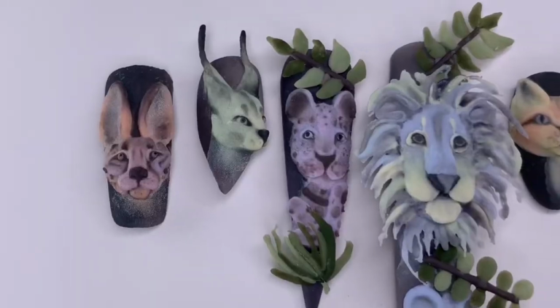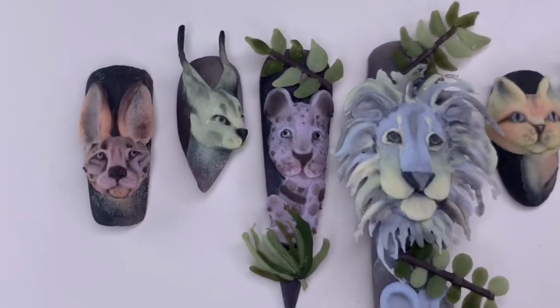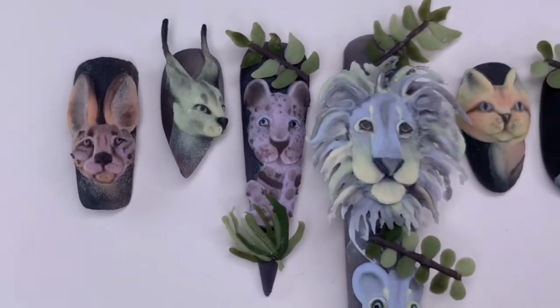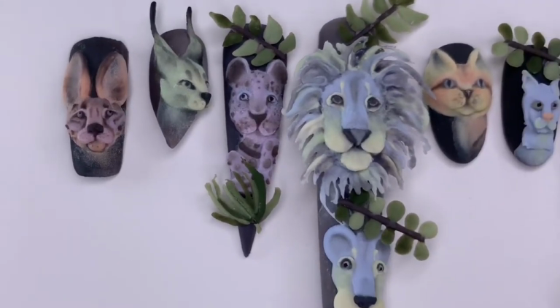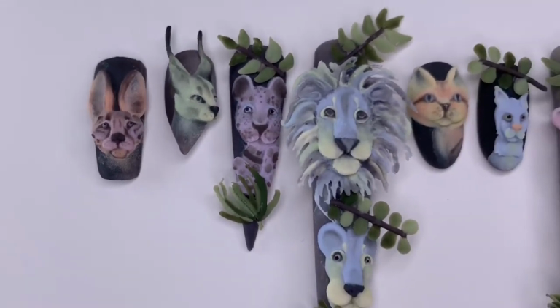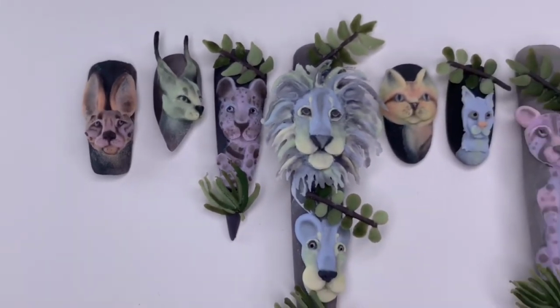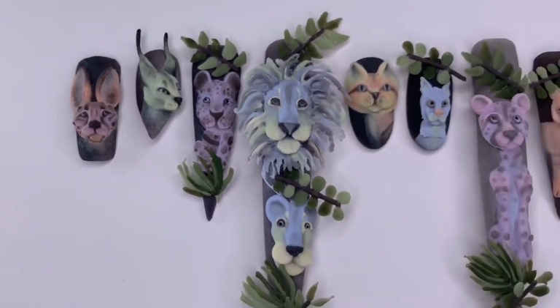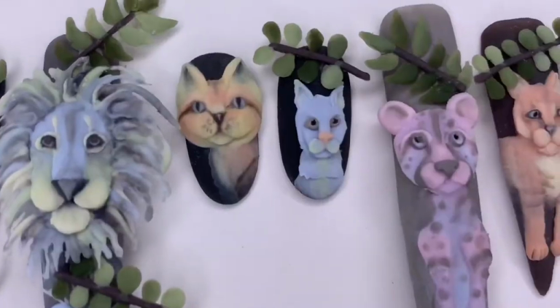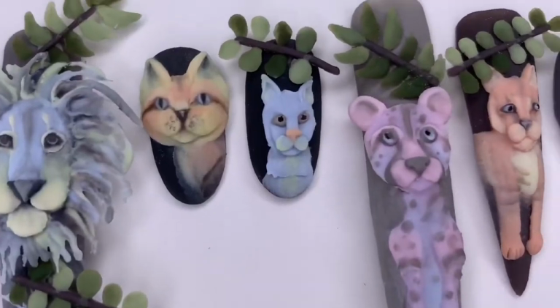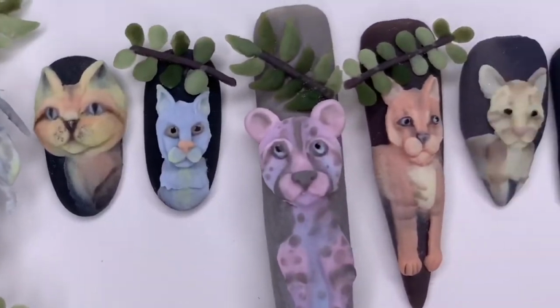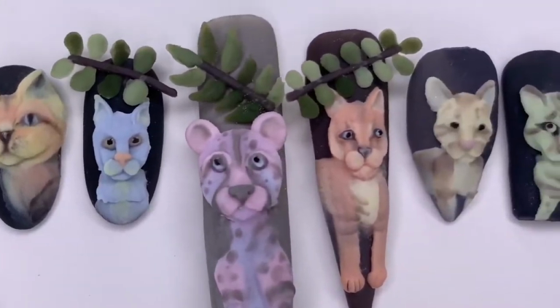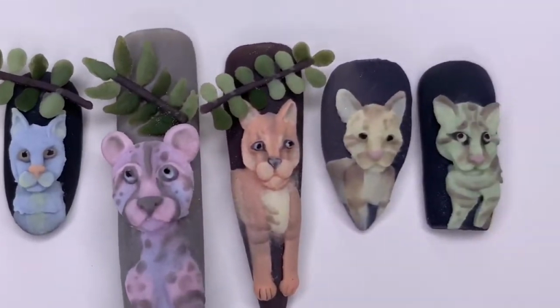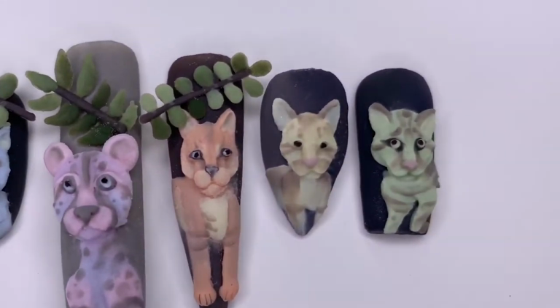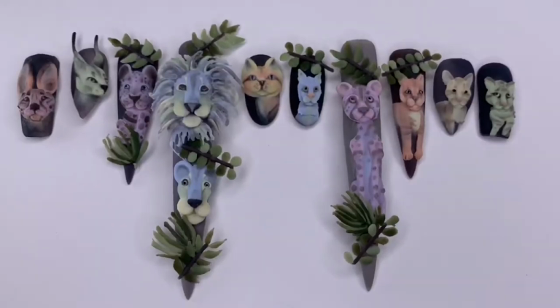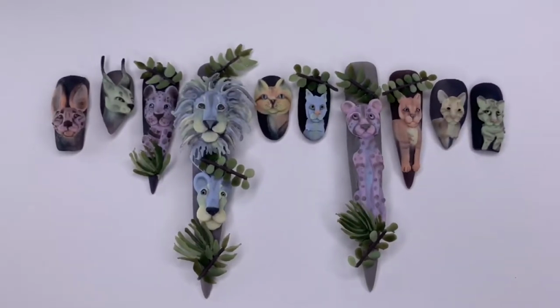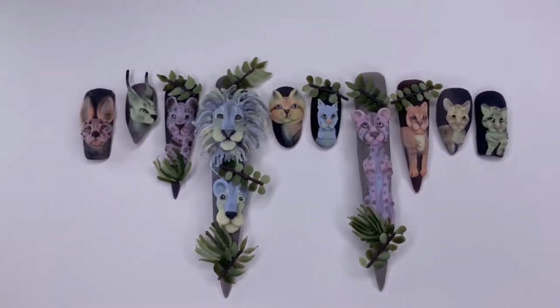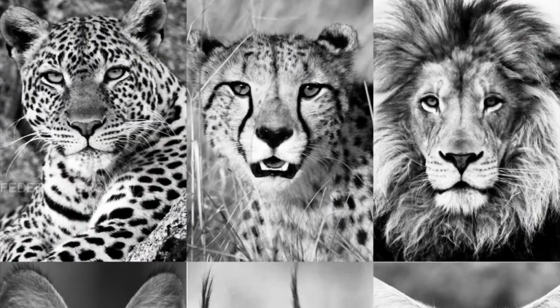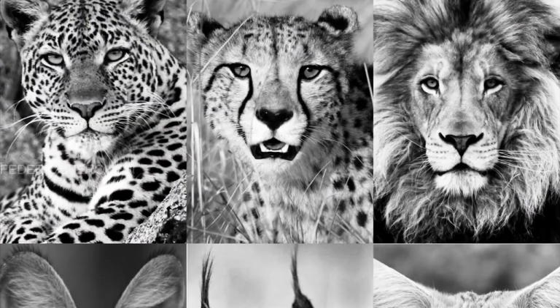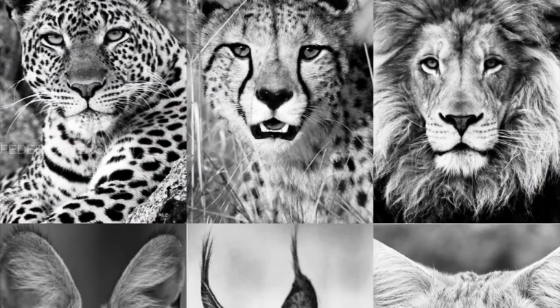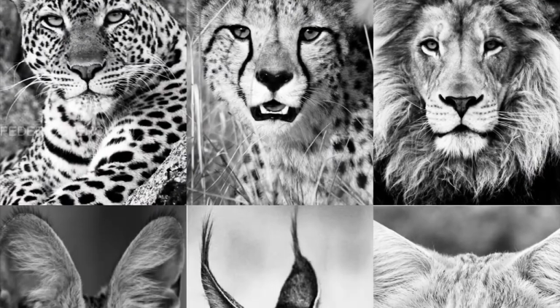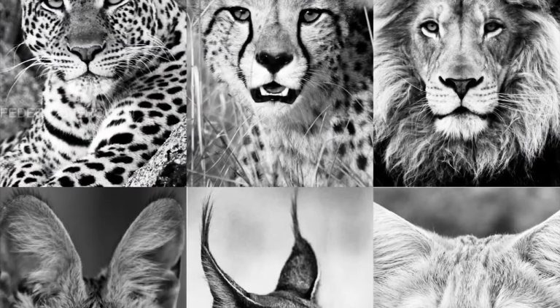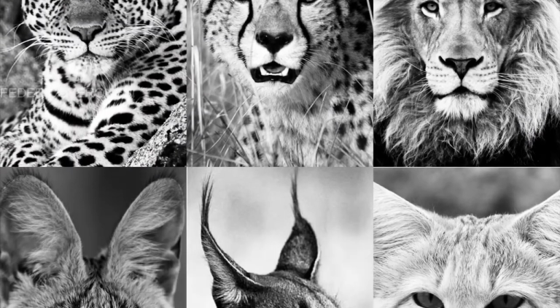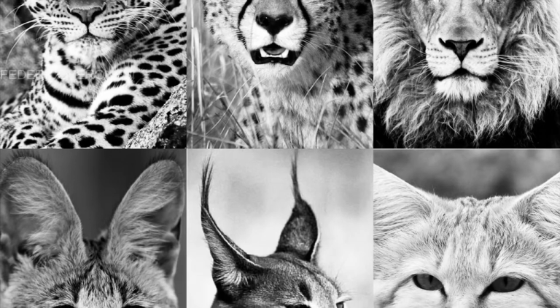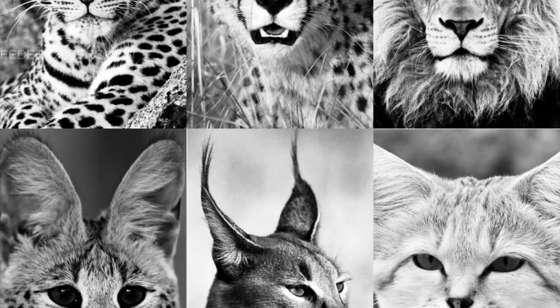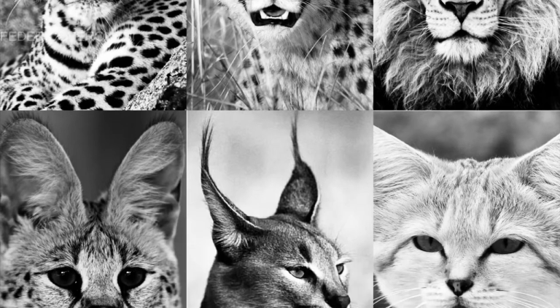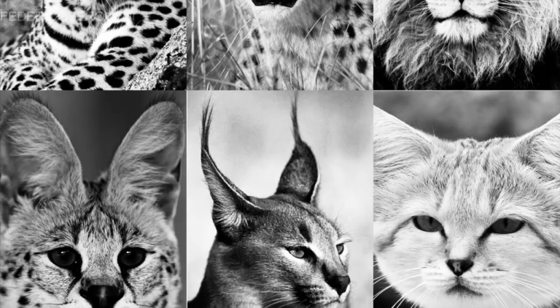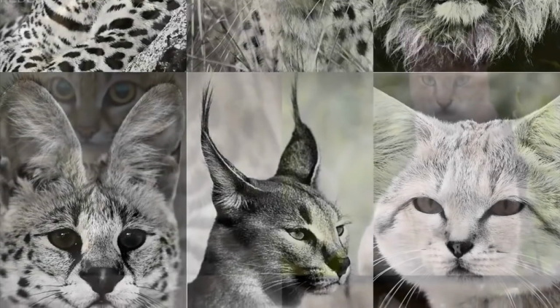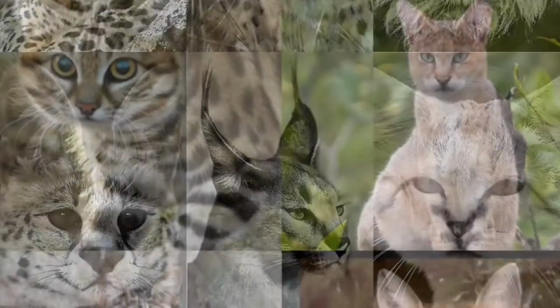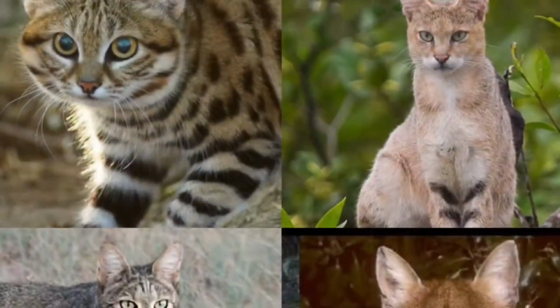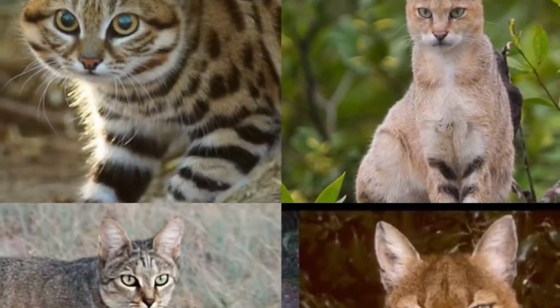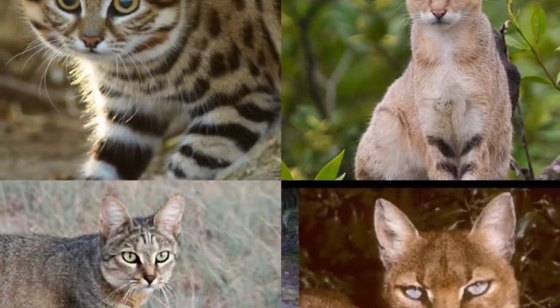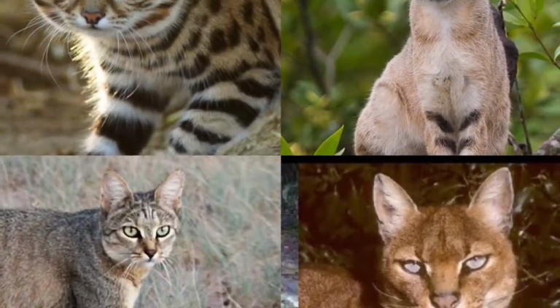Anyway, getting back to these nails — I chose to make all of the different cats that you might find going on an African safari. So these are some of the pictures I used for inspiration.